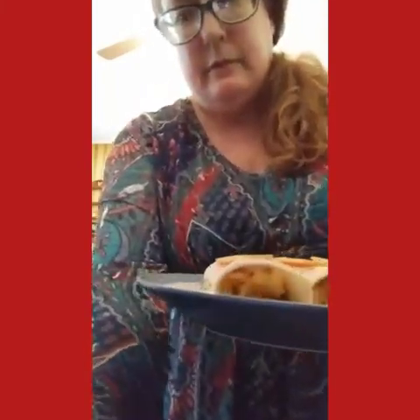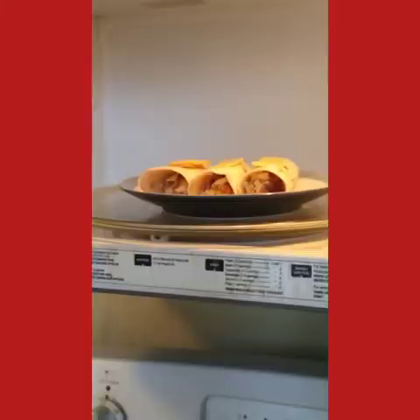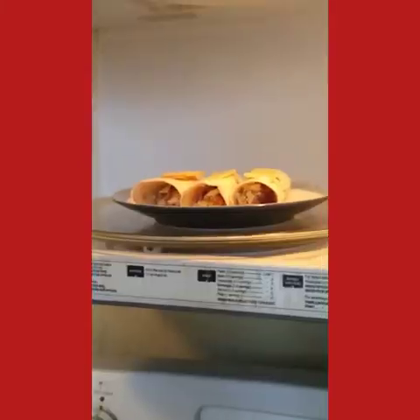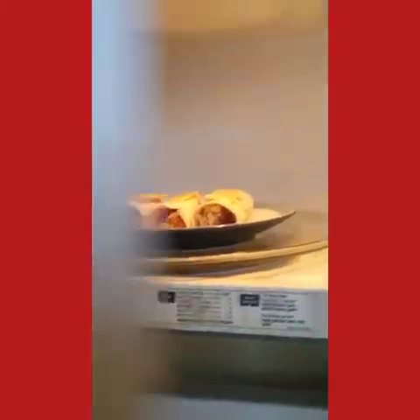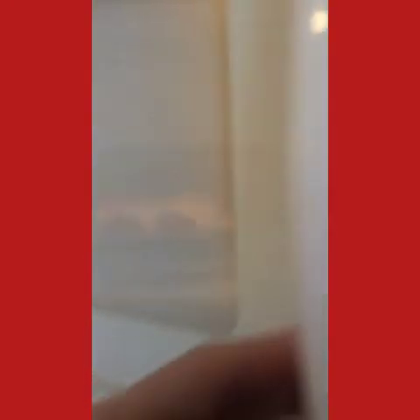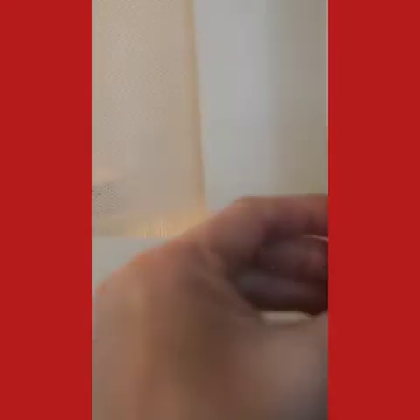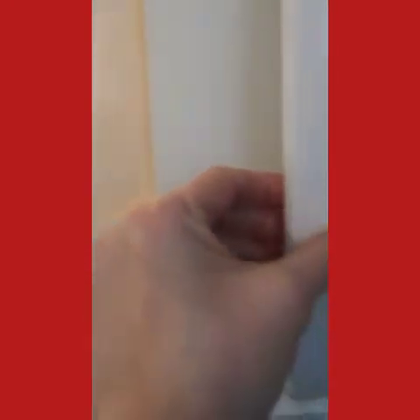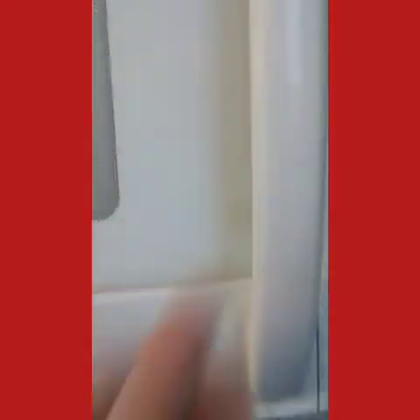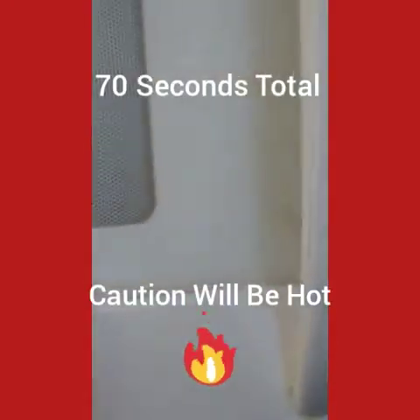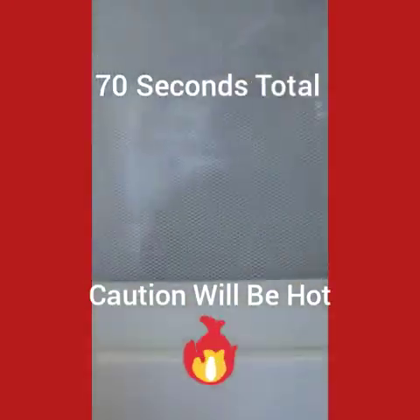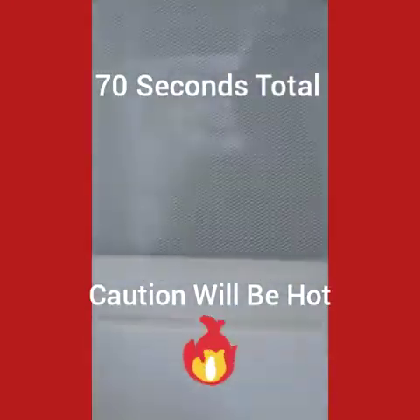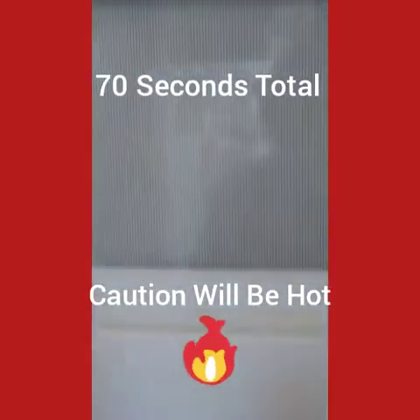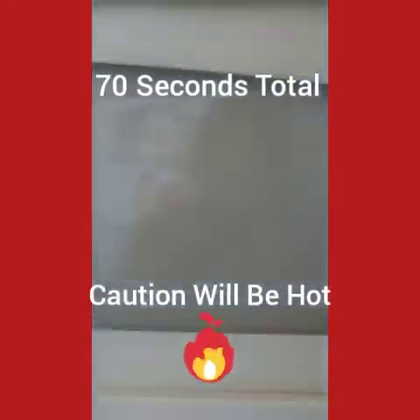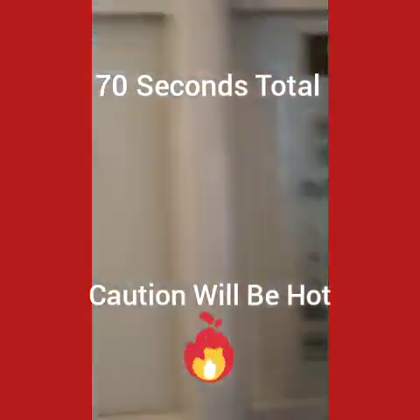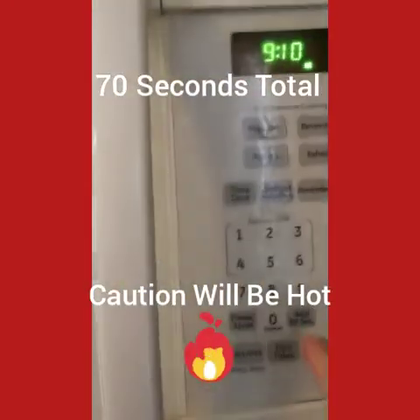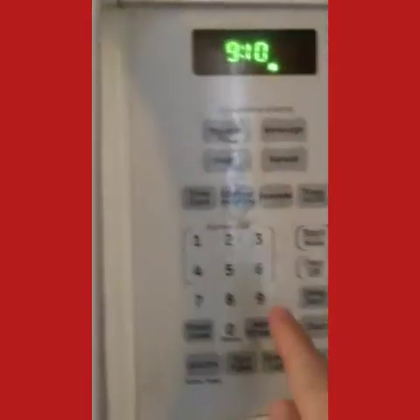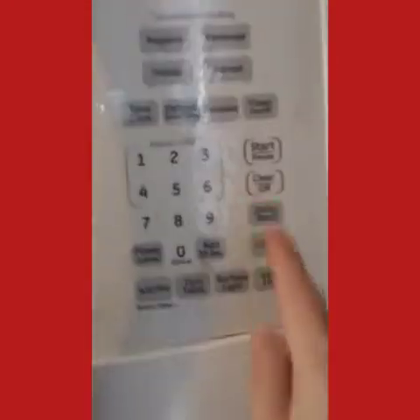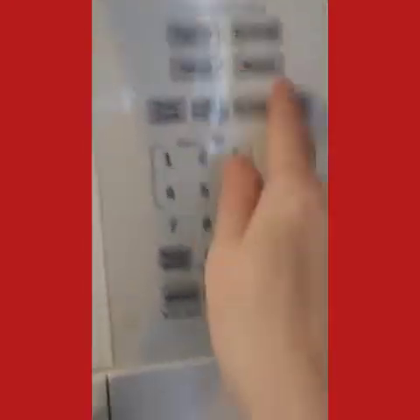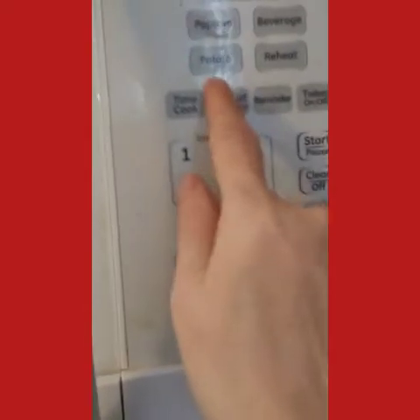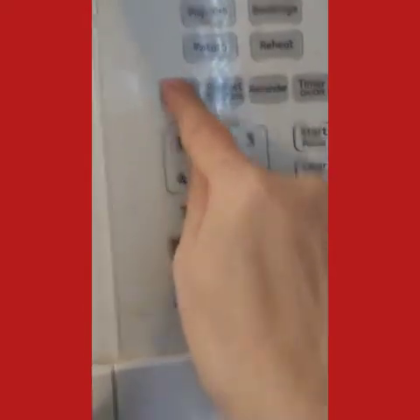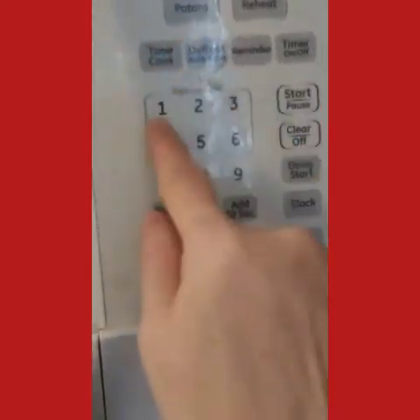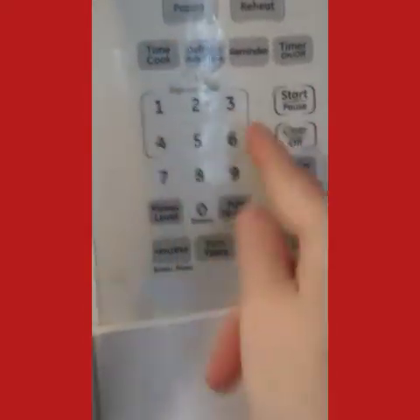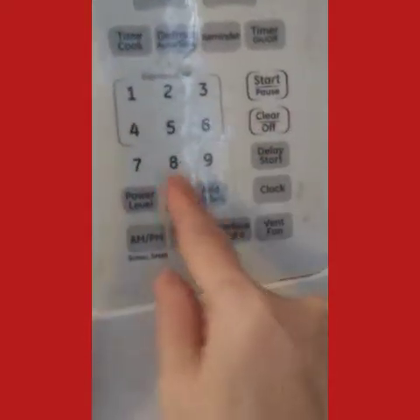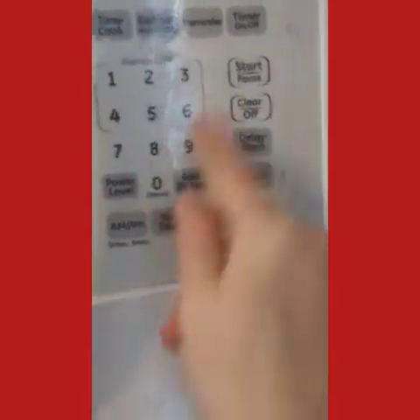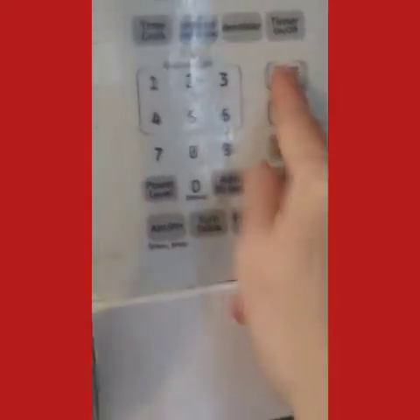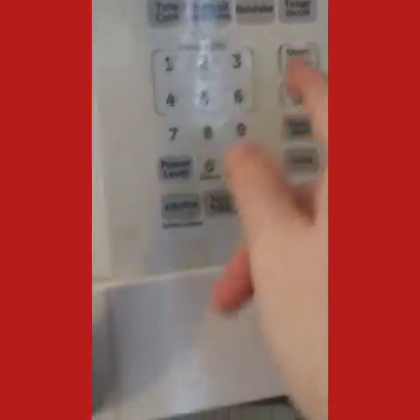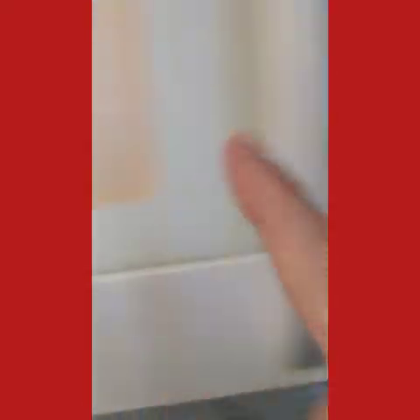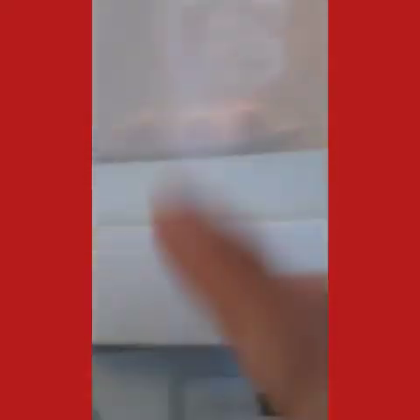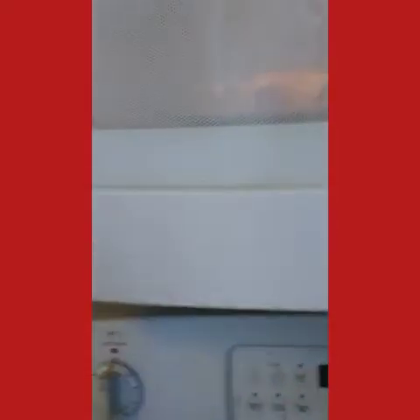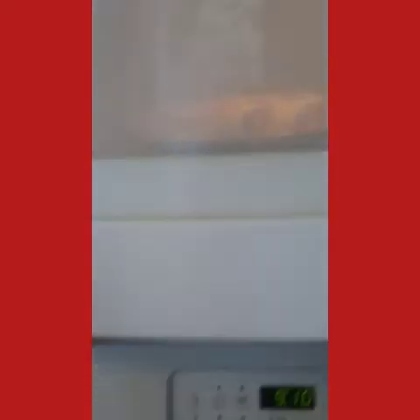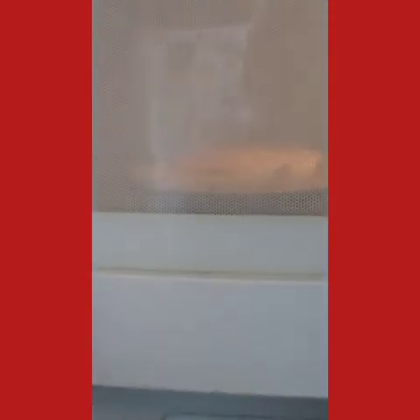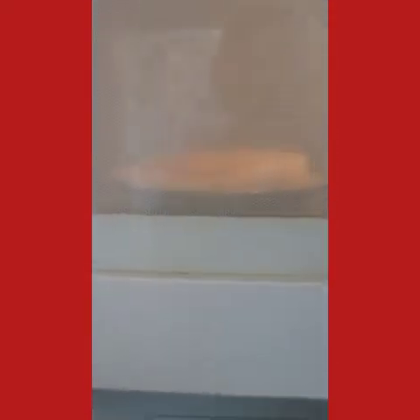The microwave. Now I'm going to hit time cook, 40 seconds. And if the cheese is all melted, it'll be done.